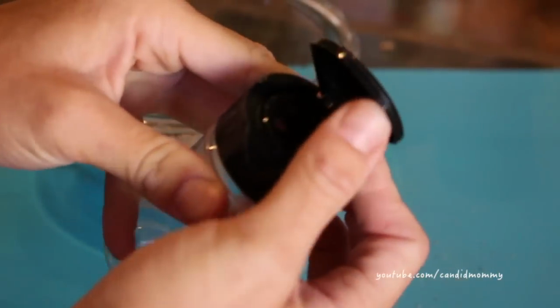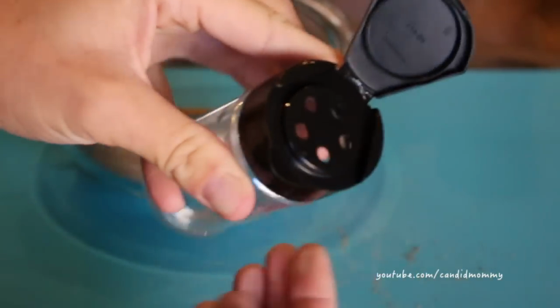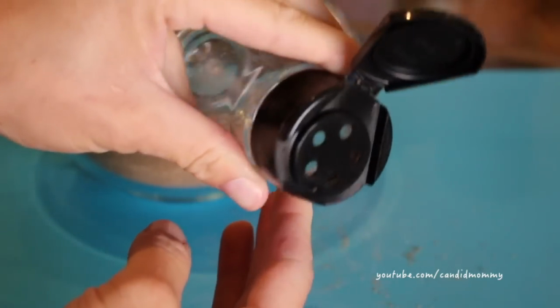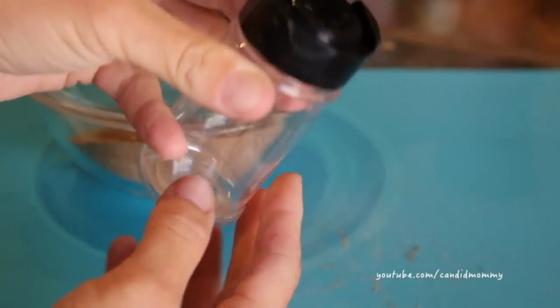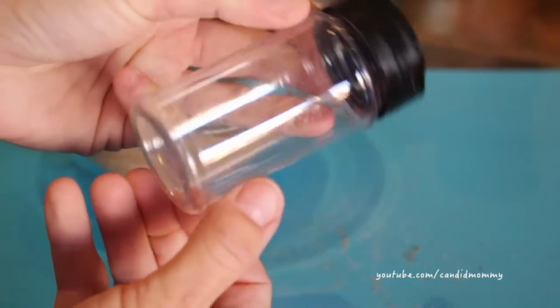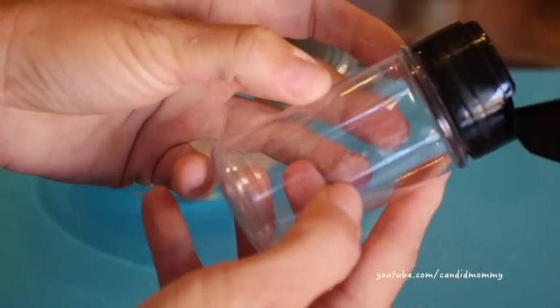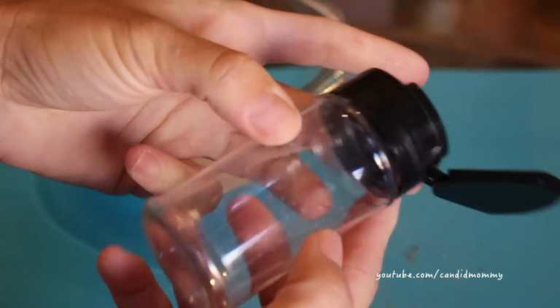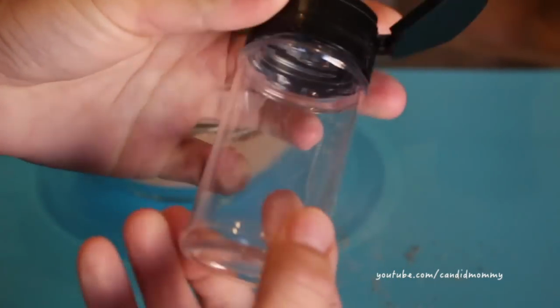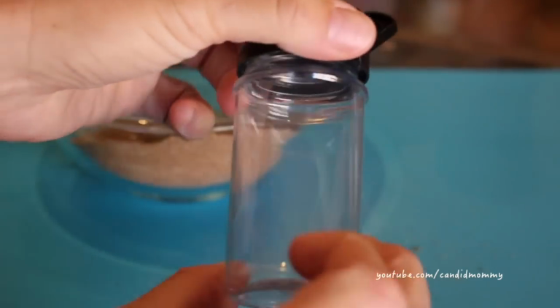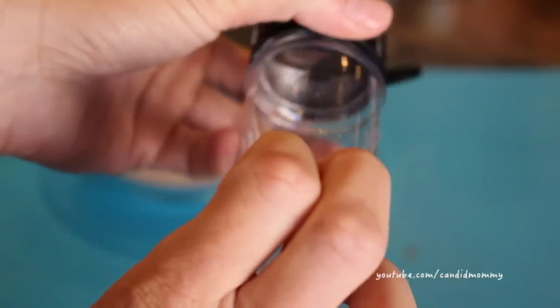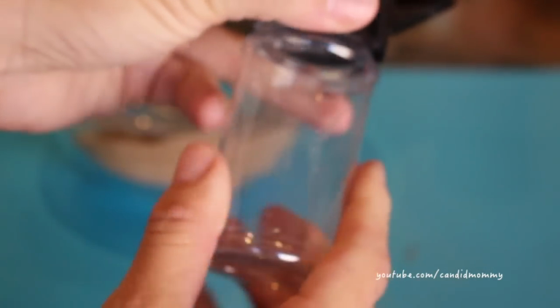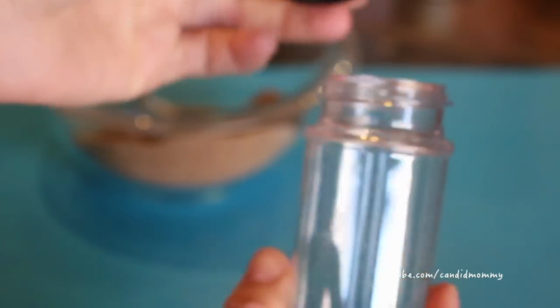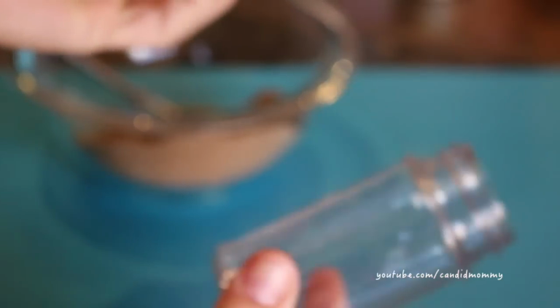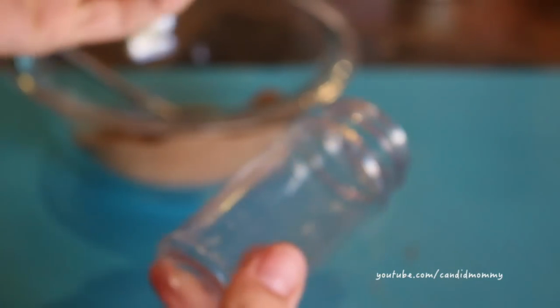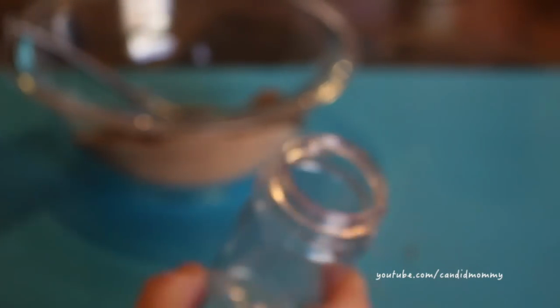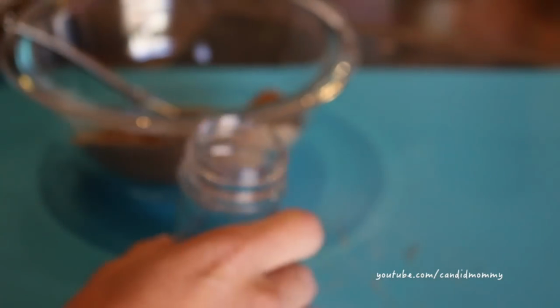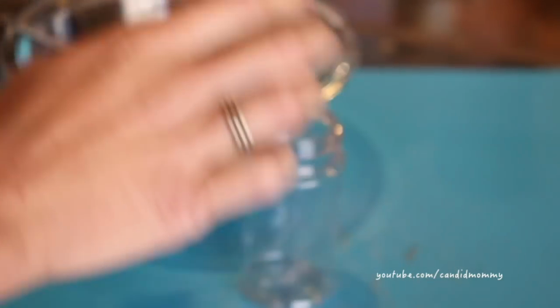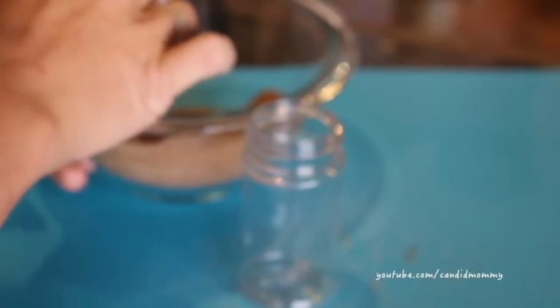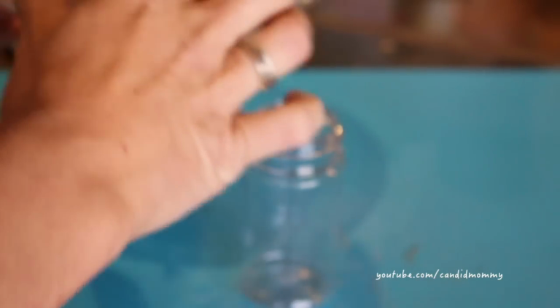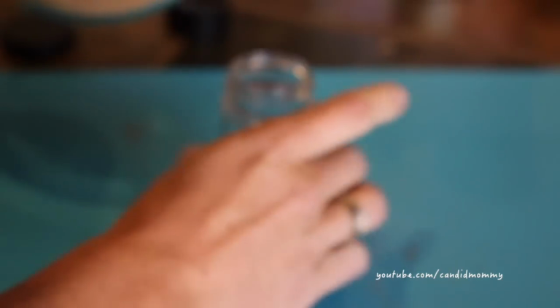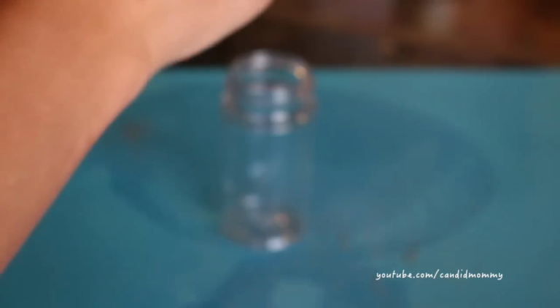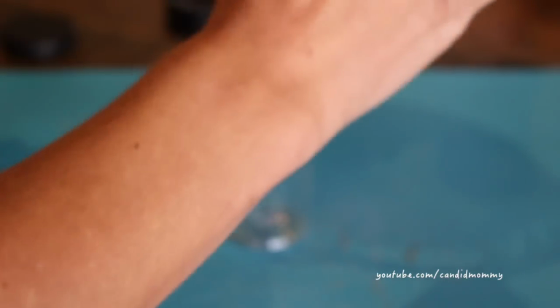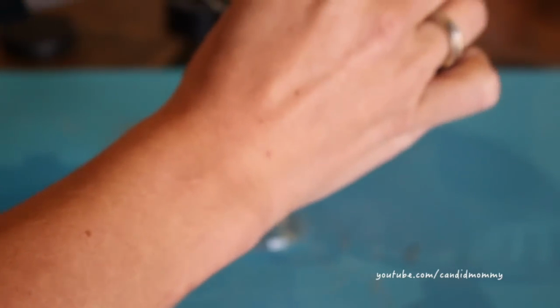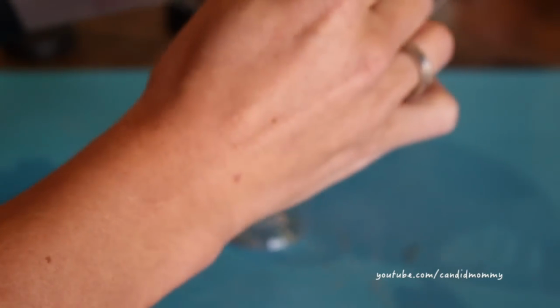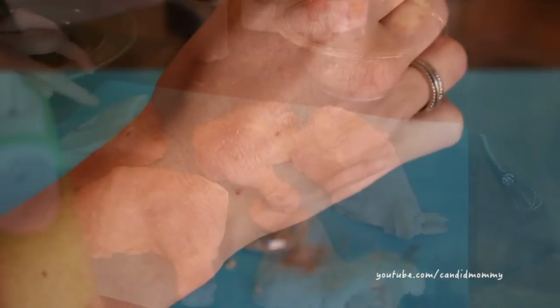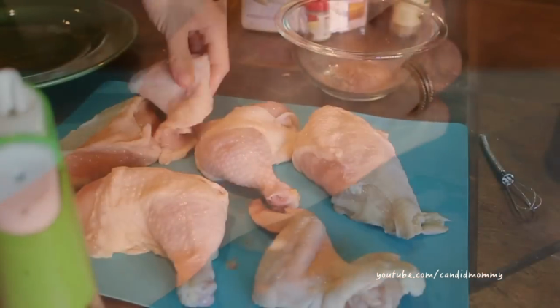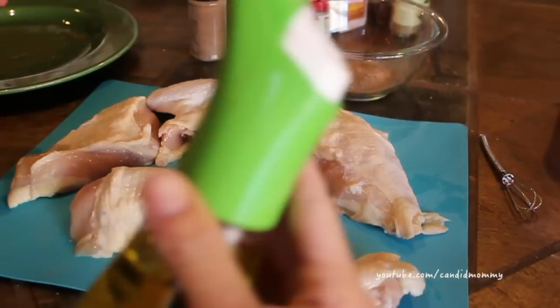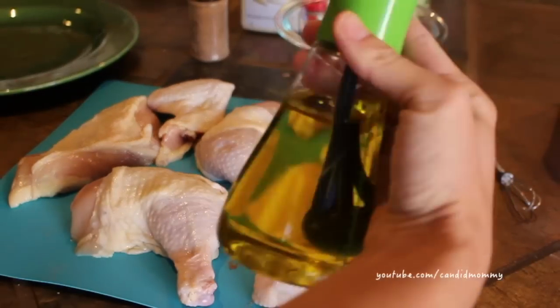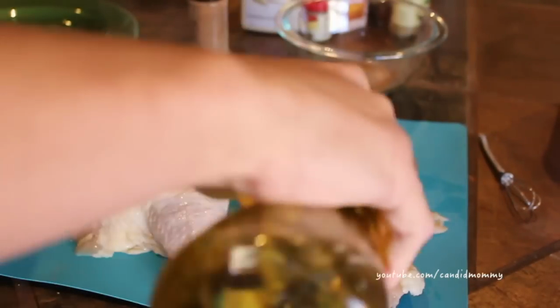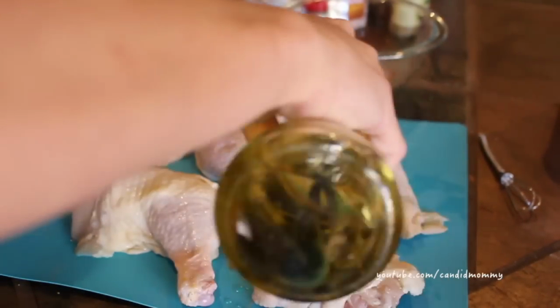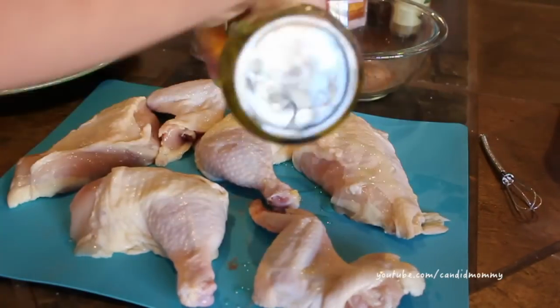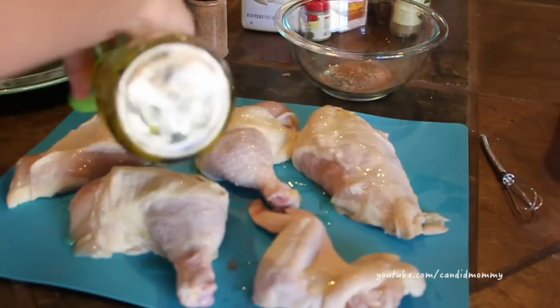Once you mix it all together you can add it to a reusable container. This happens to just be an old spice container. You can also buy containers like this from the spice aisle anywhere that they sell bulk spices.